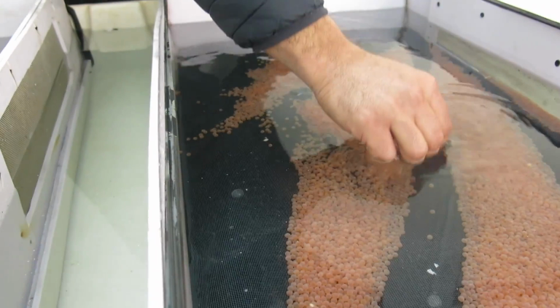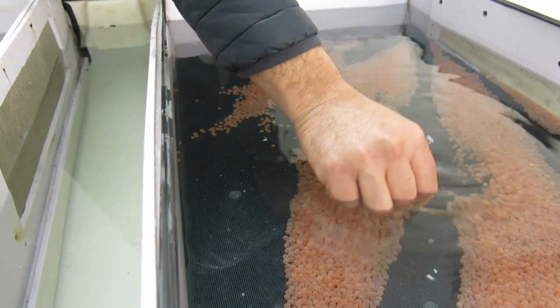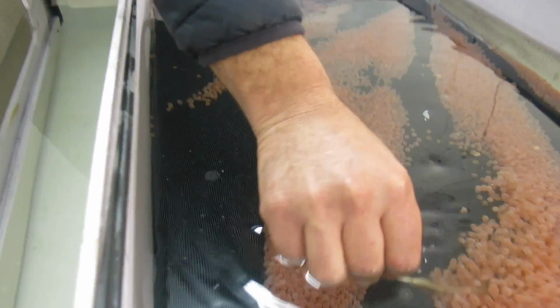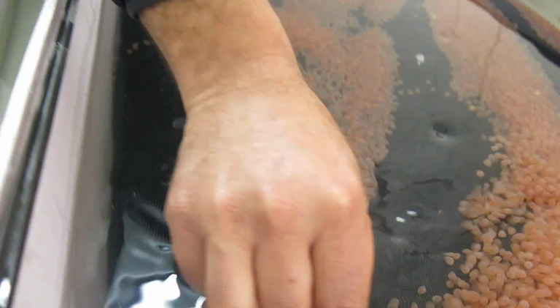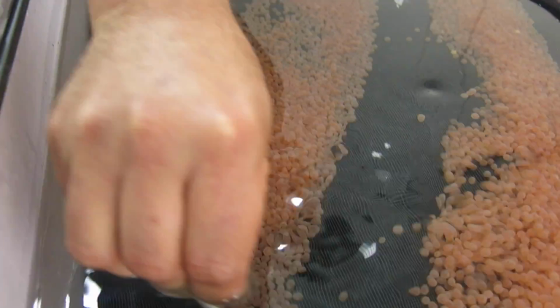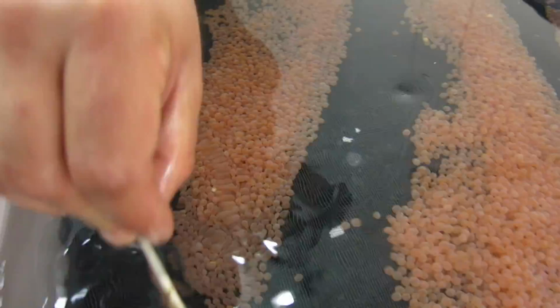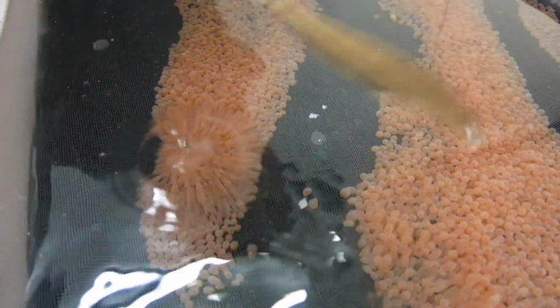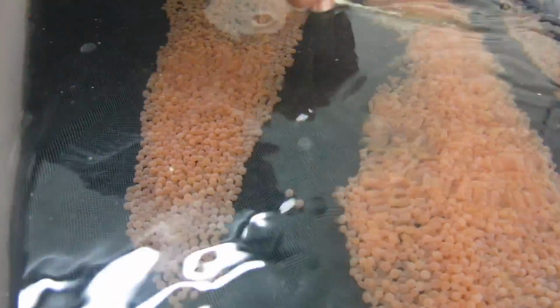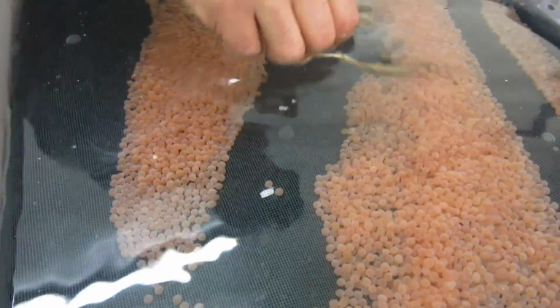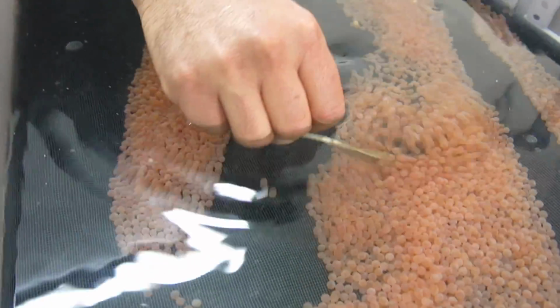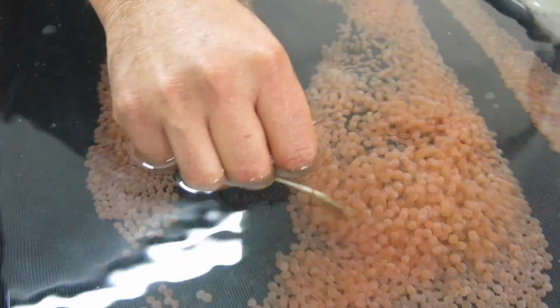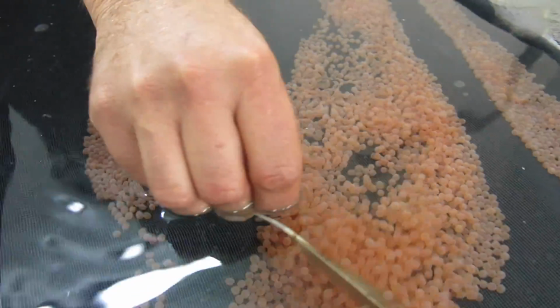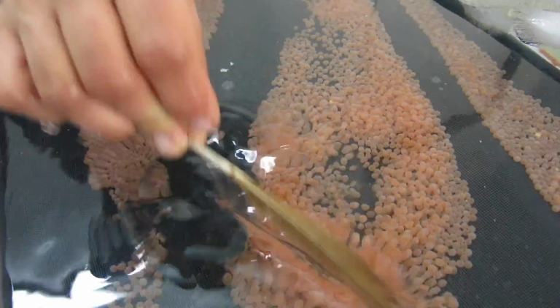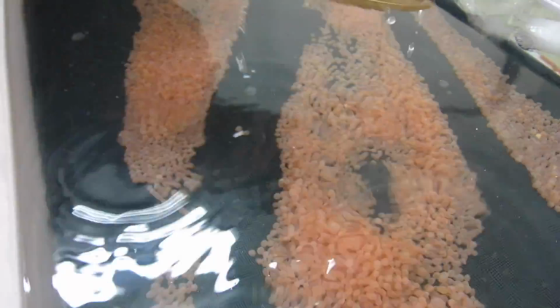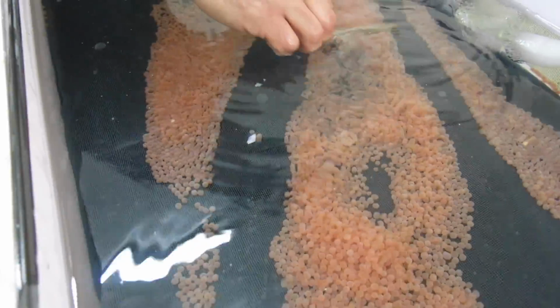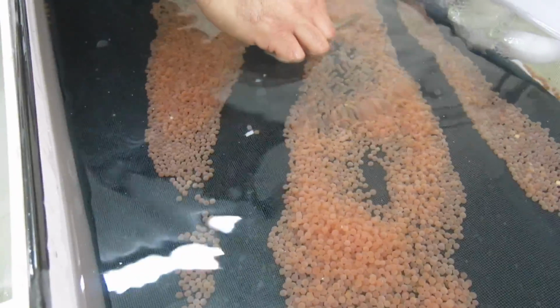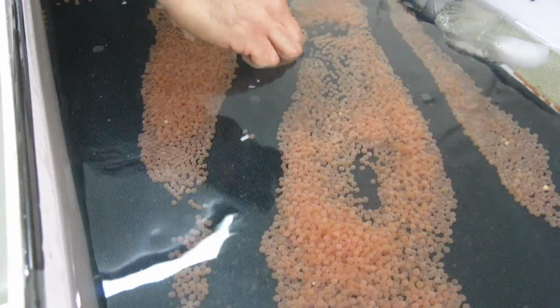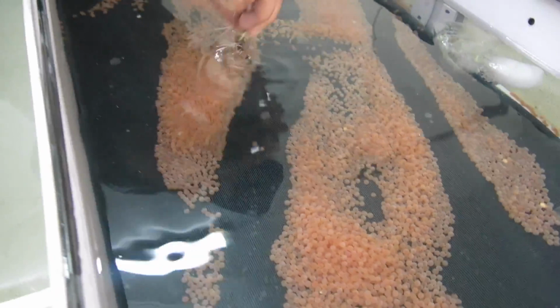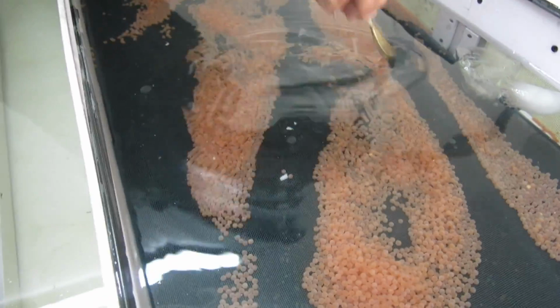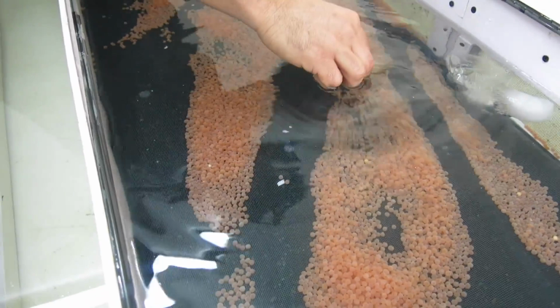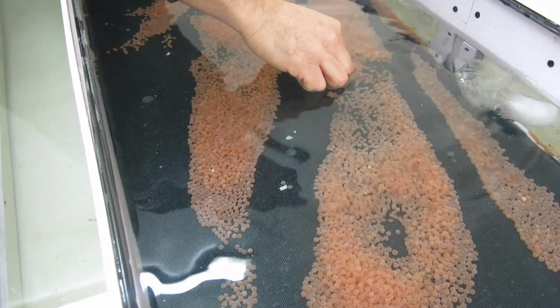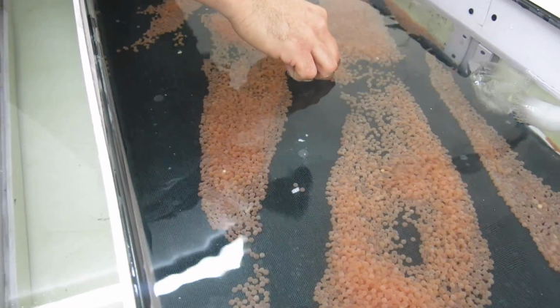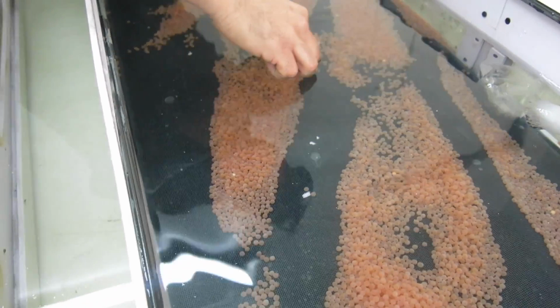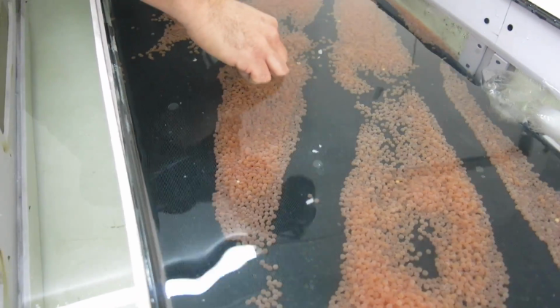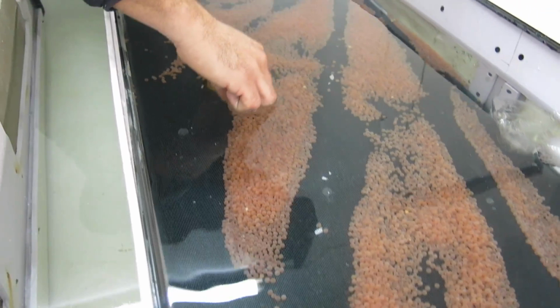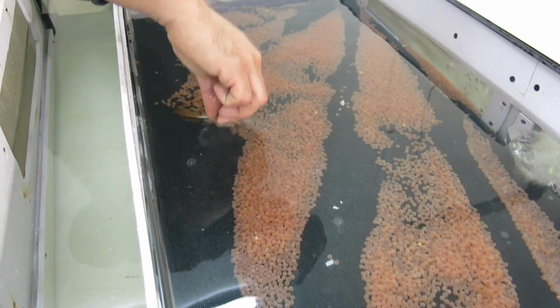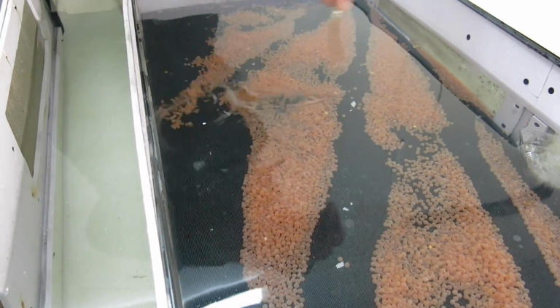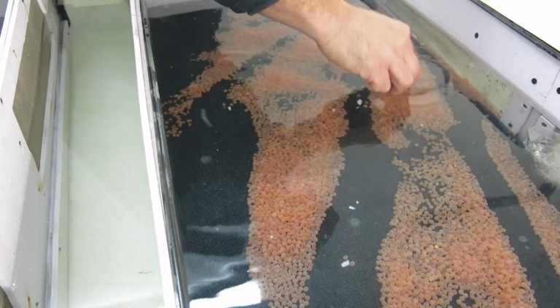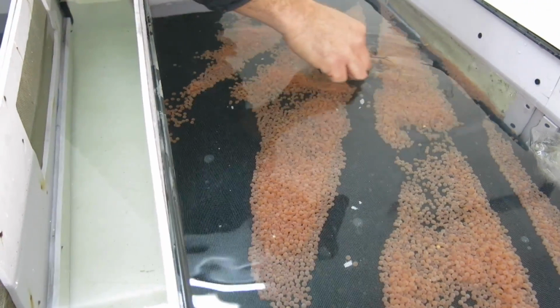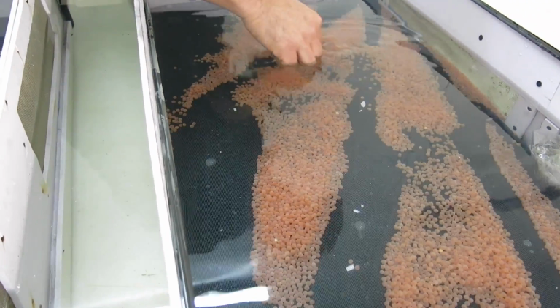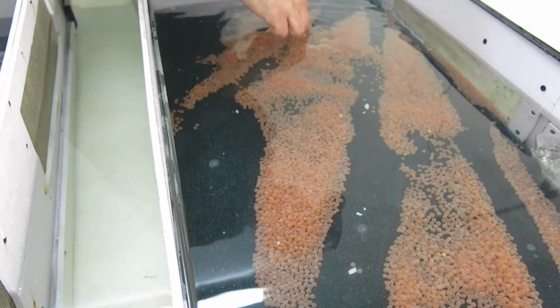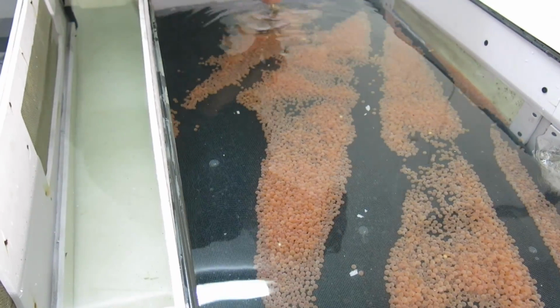If you're wondering, the process is the same for salmon. We do rainbow trout and brown trout at this farm, but the process is exactly the same for Atlantic salmon if that's what you want to hatch.